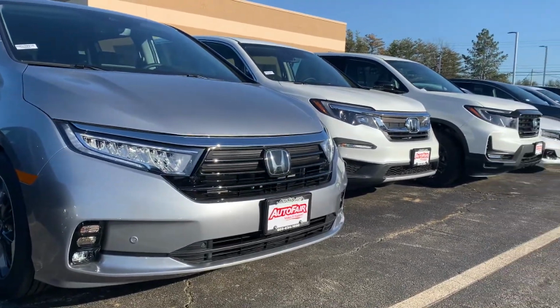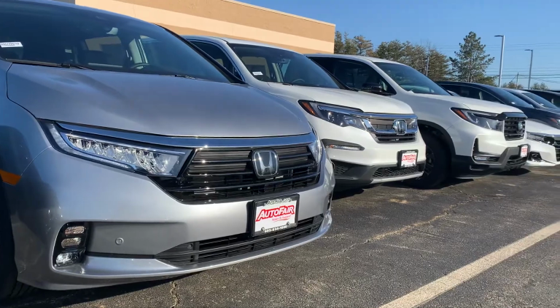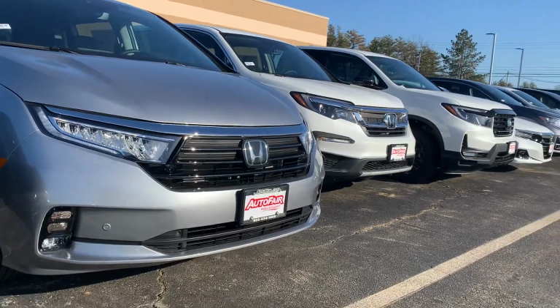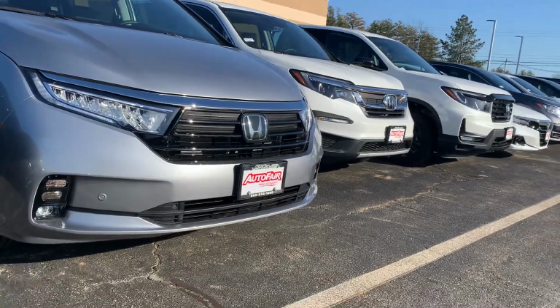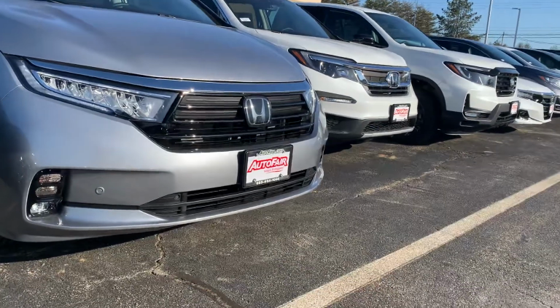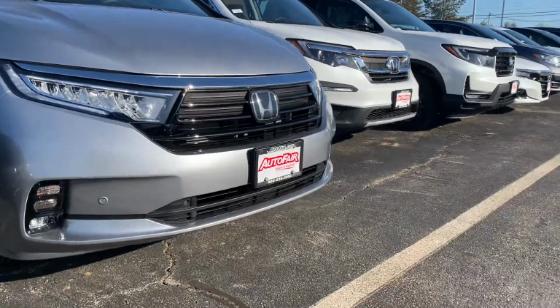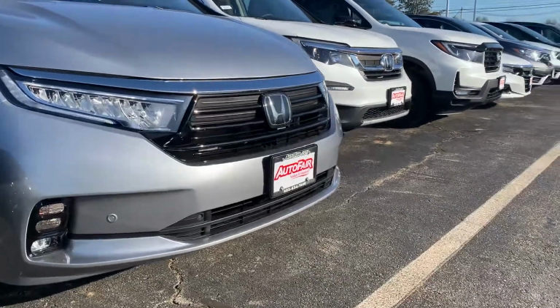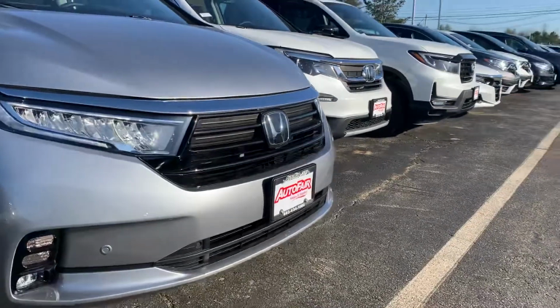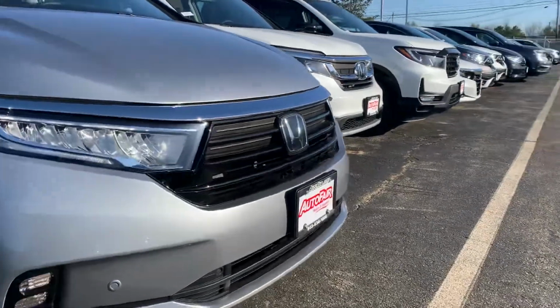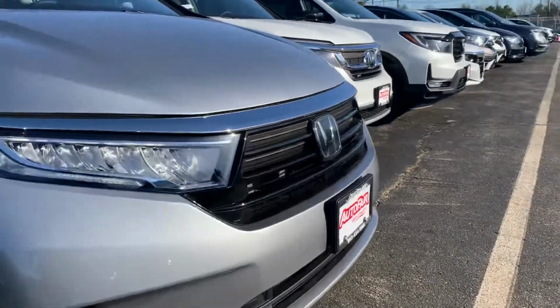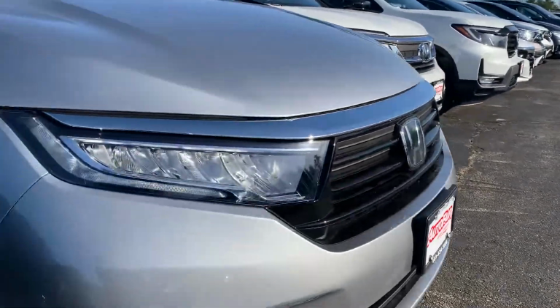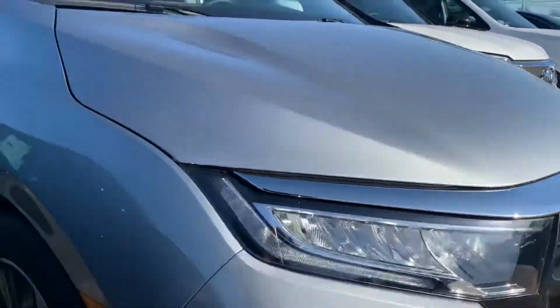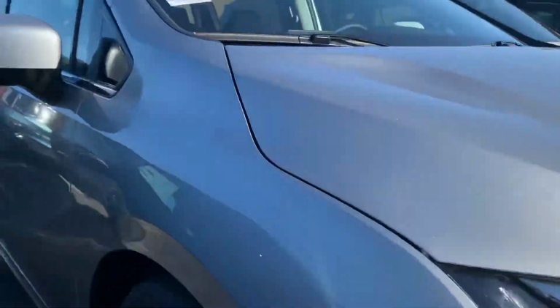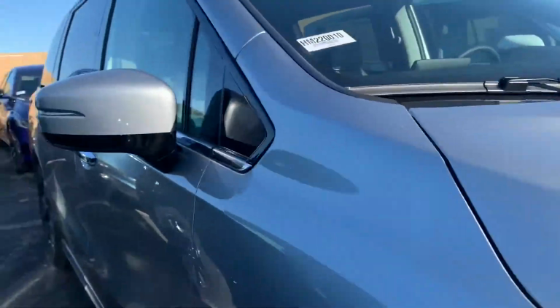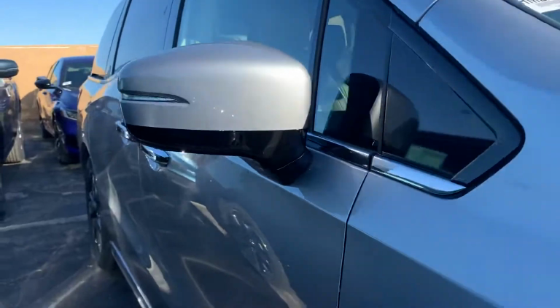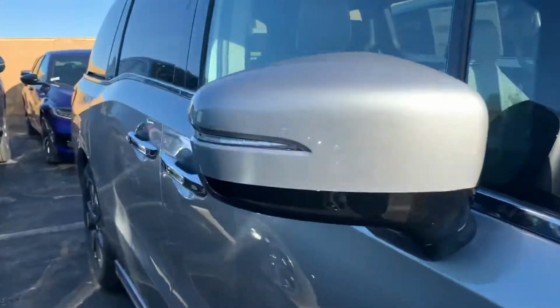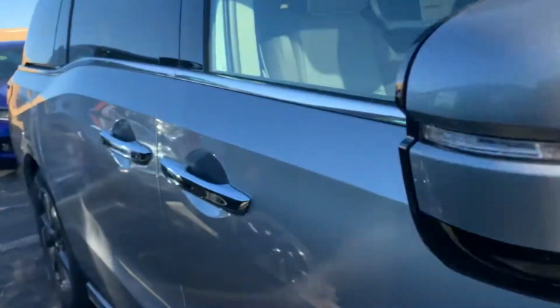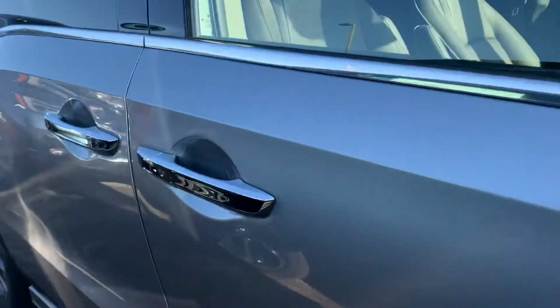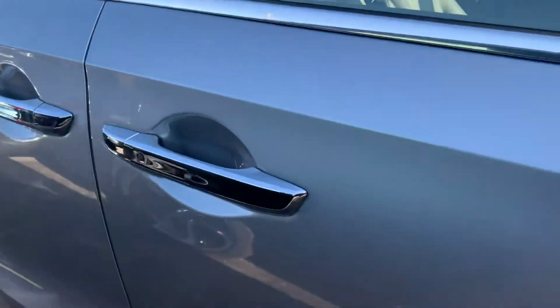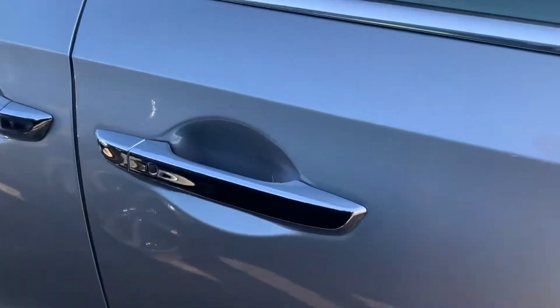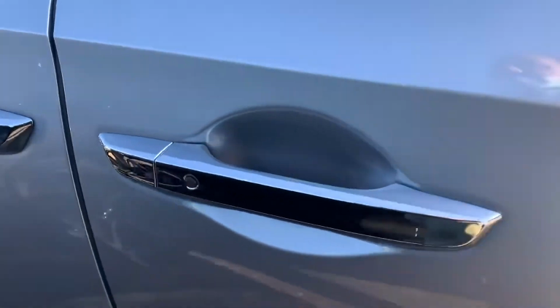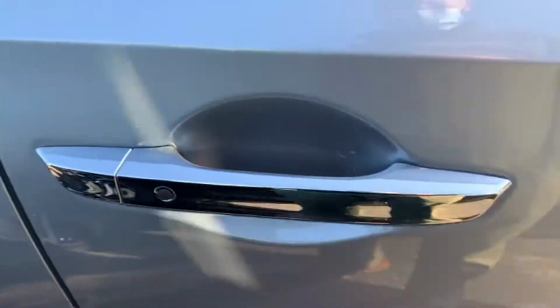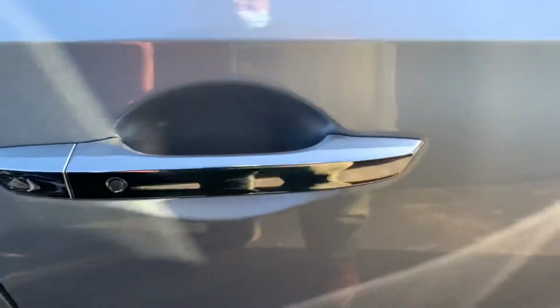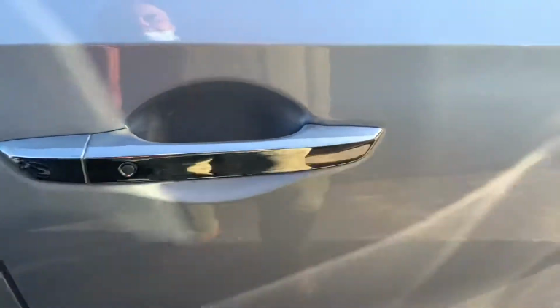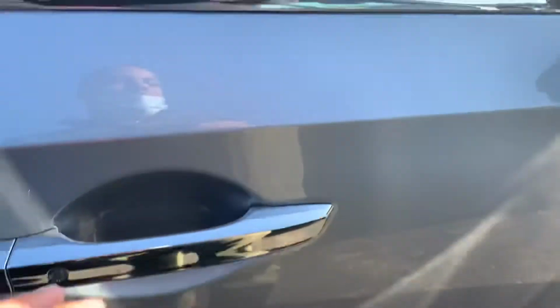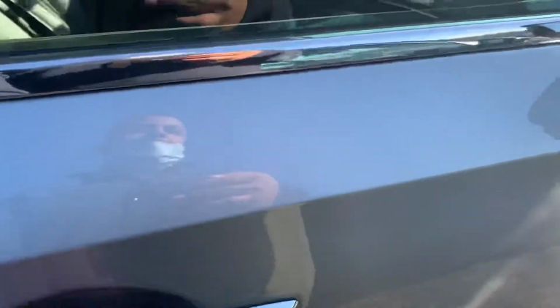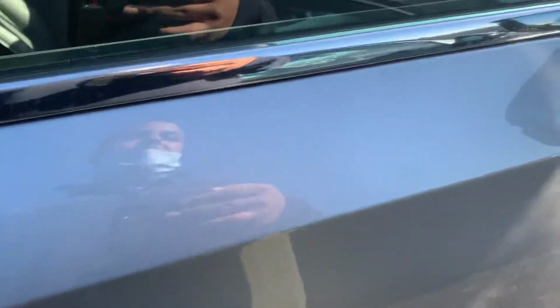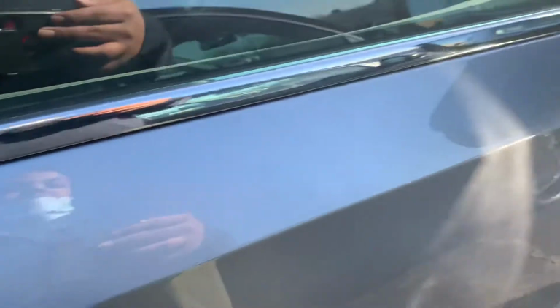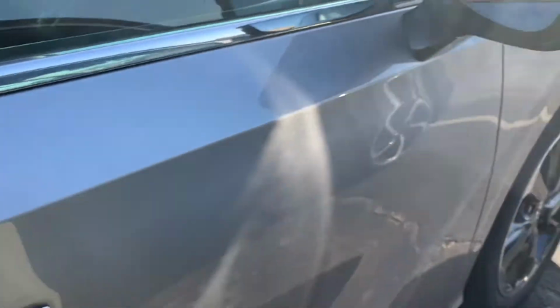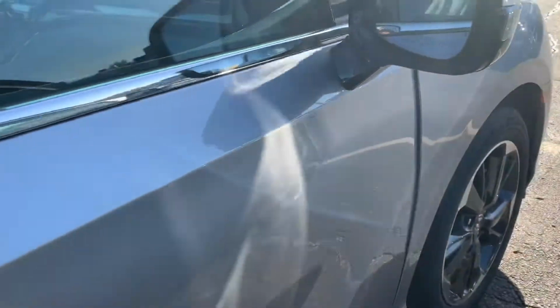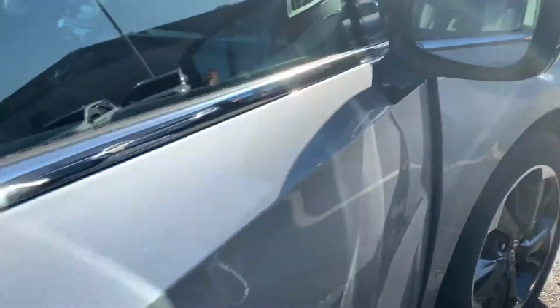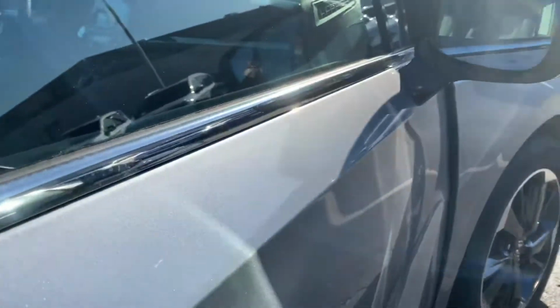Got the LED headlights, parking sensors in the front, keyless entry on the door handles — as long as you have your keys within three feet of the car, just put your hand right there and it's going to unlock the door.